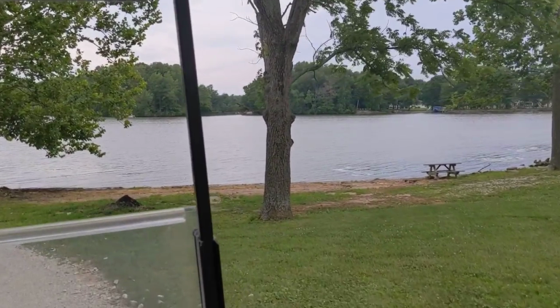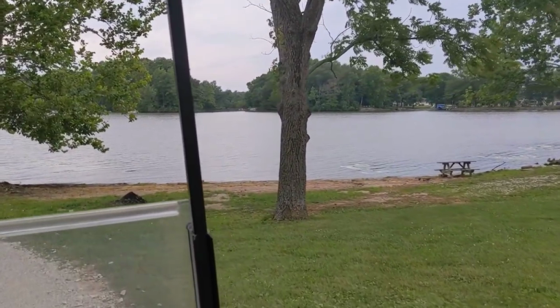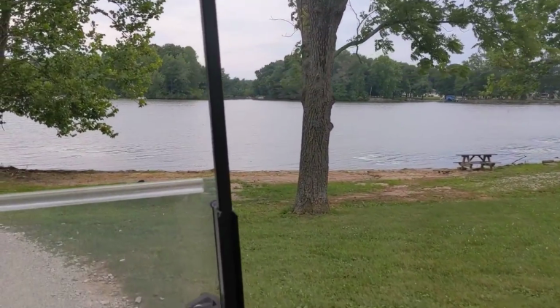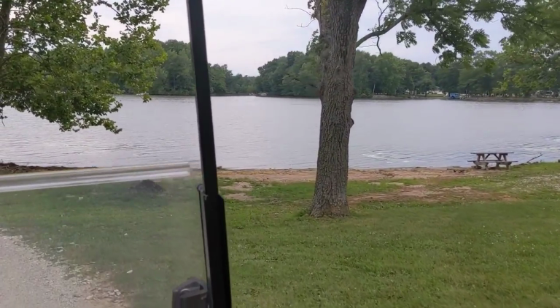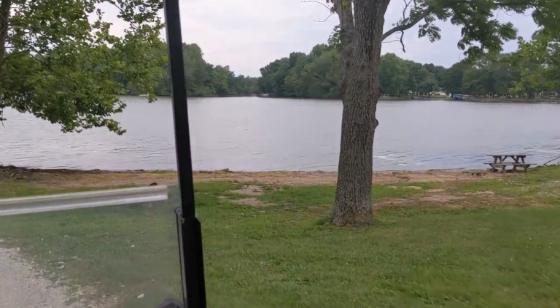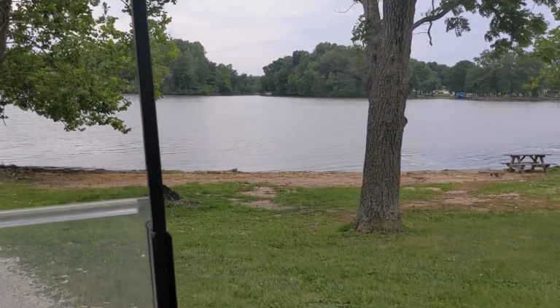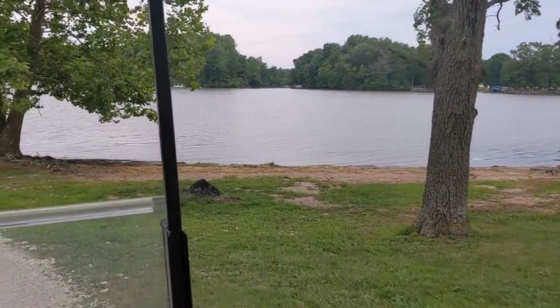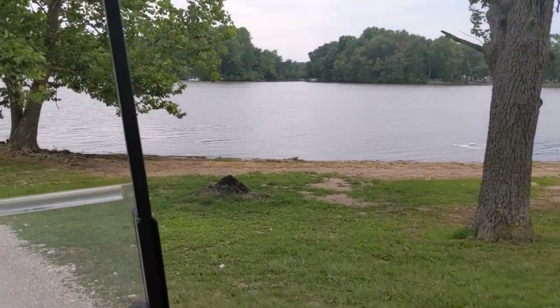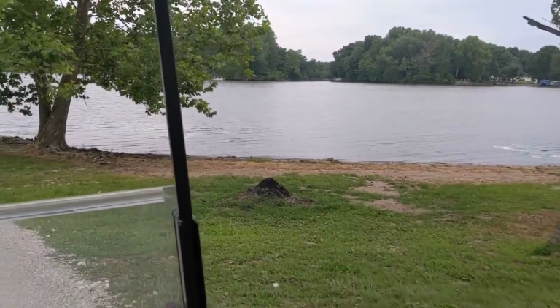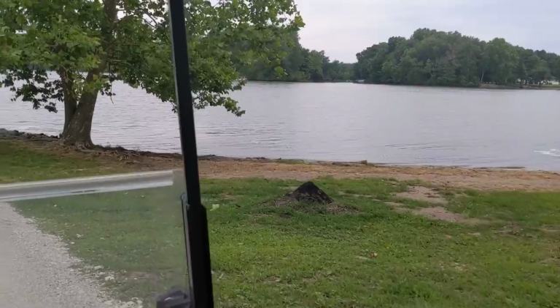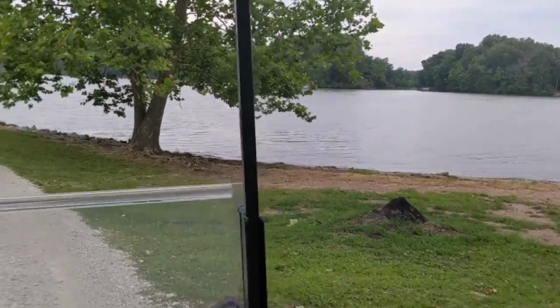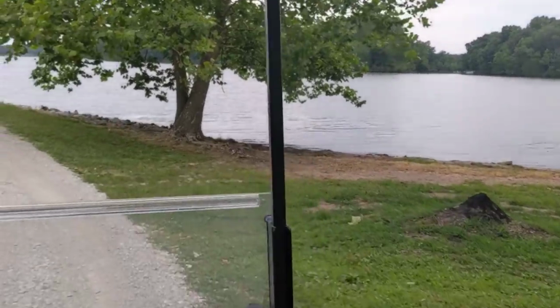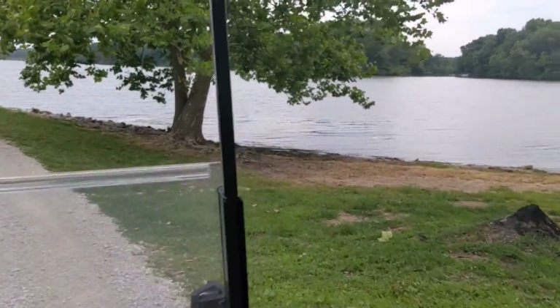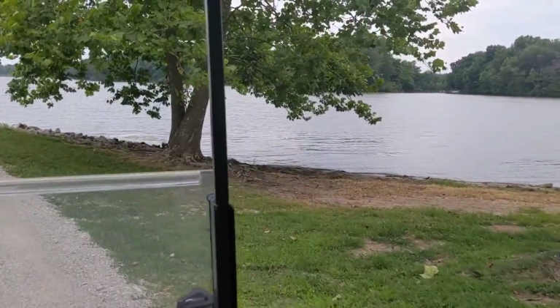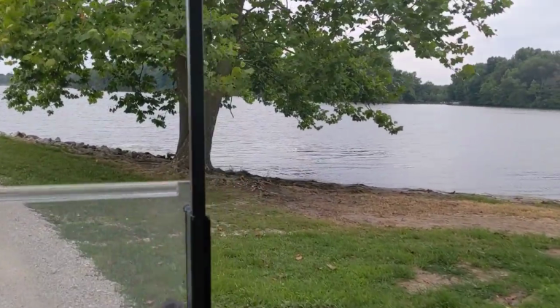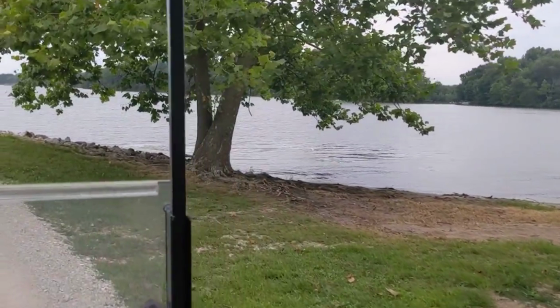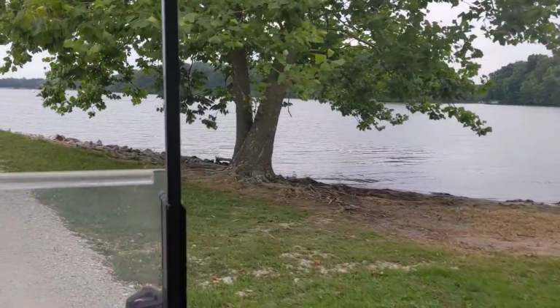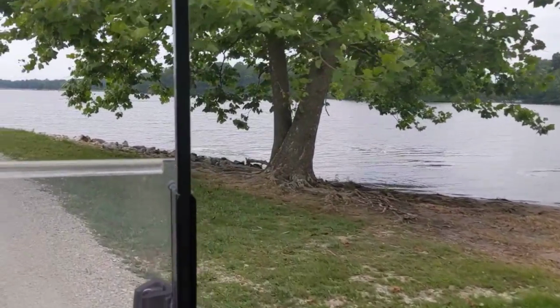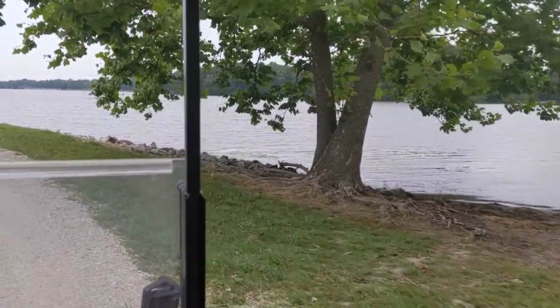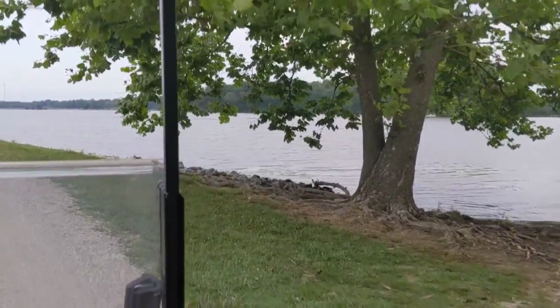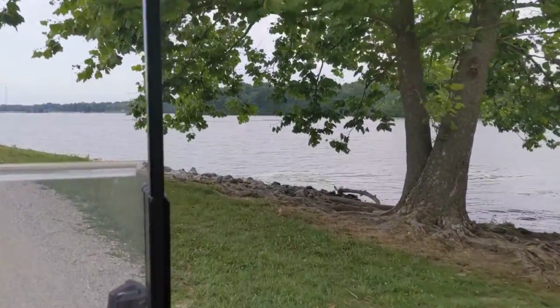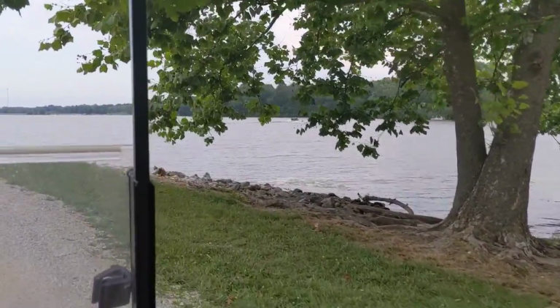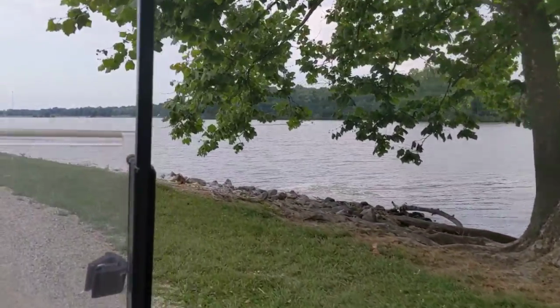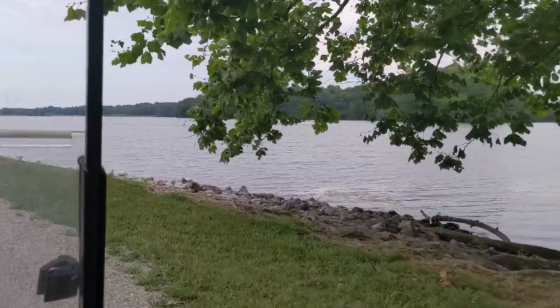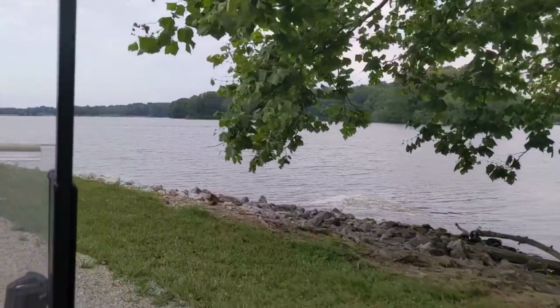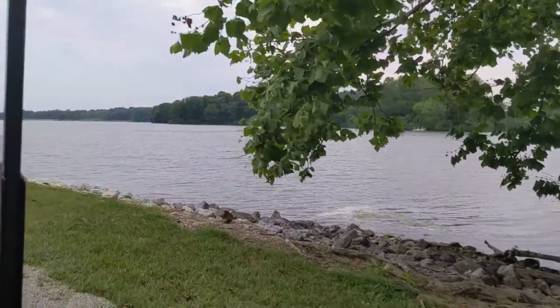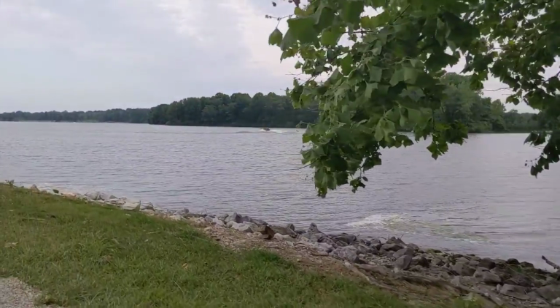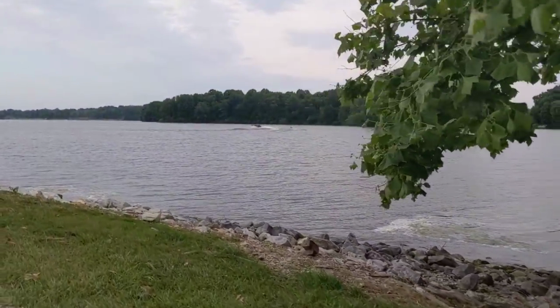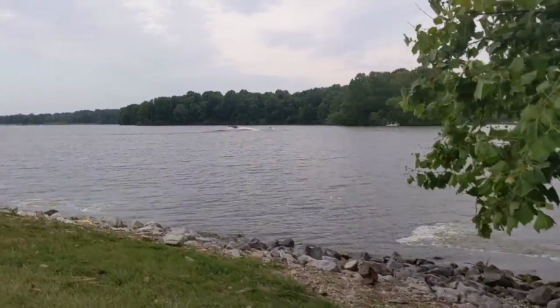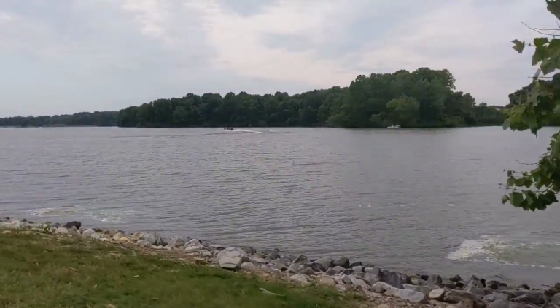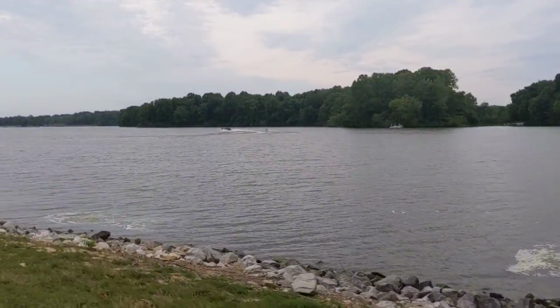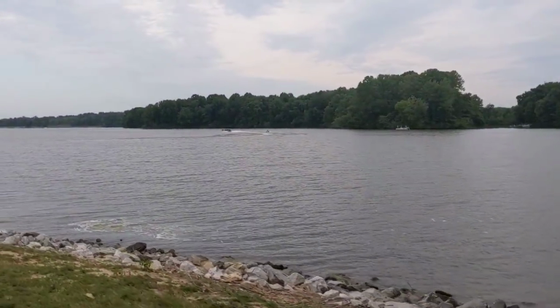The water's looking pretty cool and breezy this afternoon — roughly around eight o'clock. Got some people jet skiing and doing a little water activity out there.